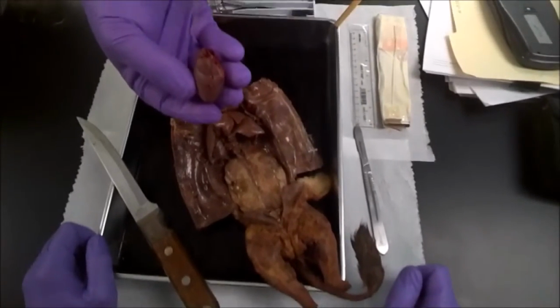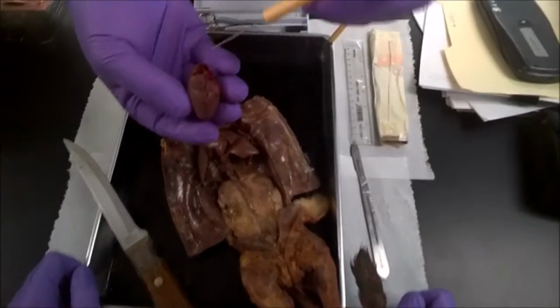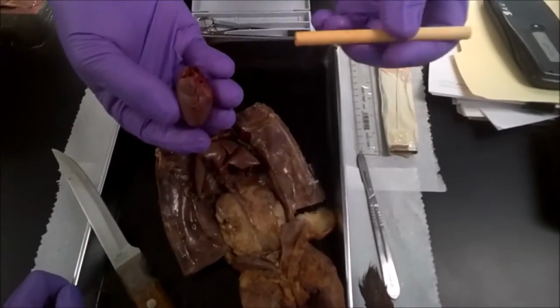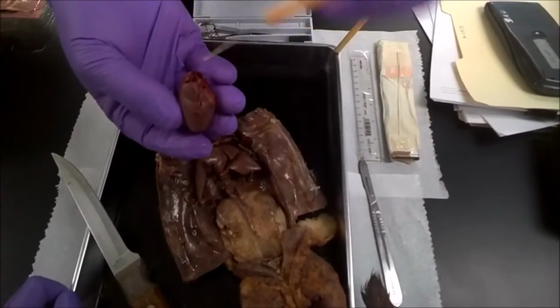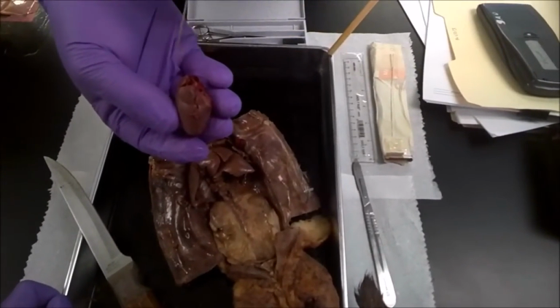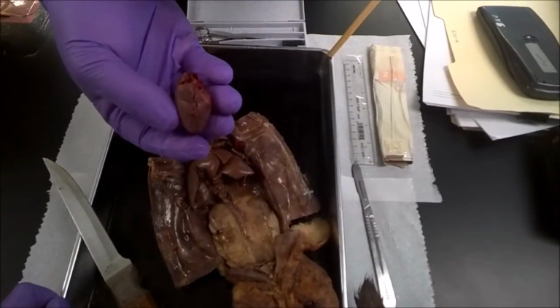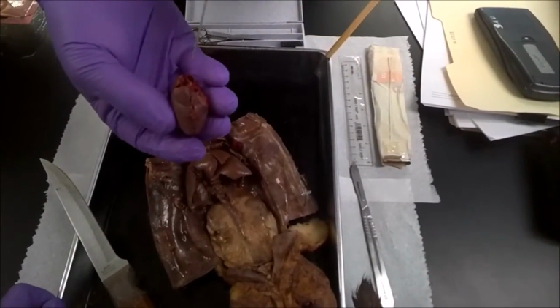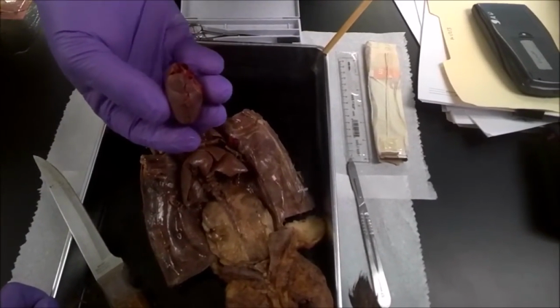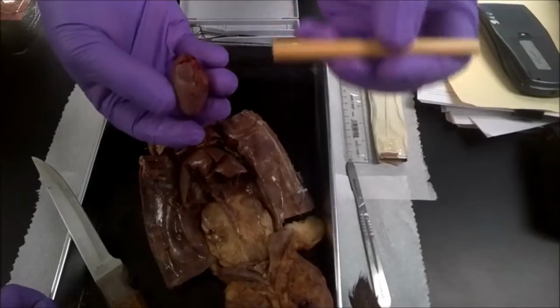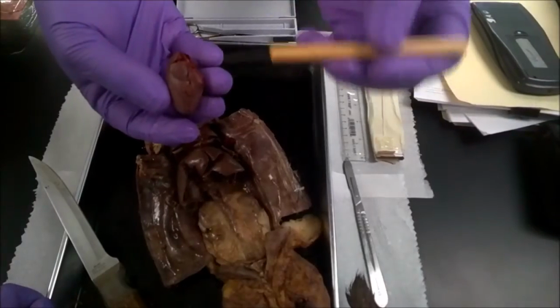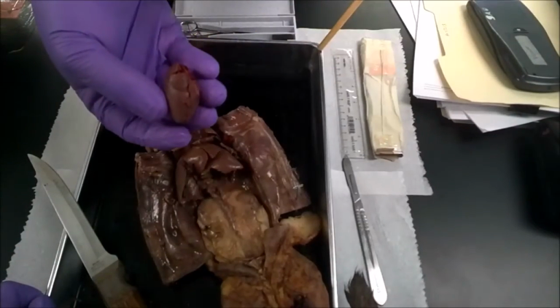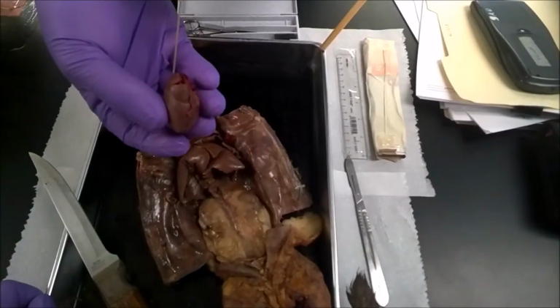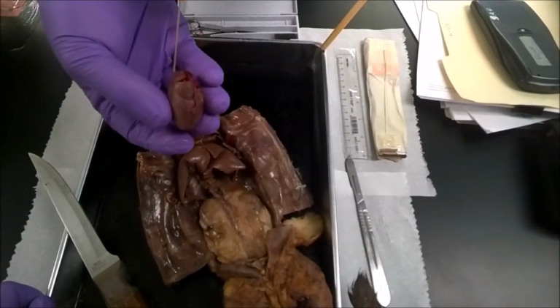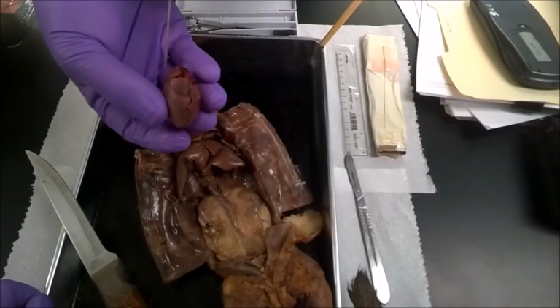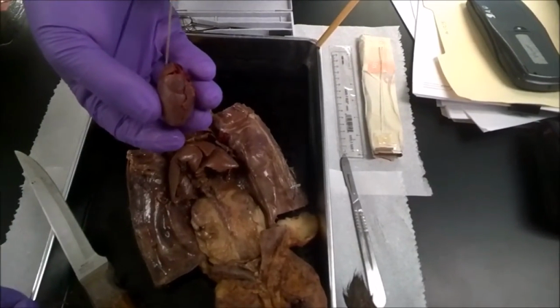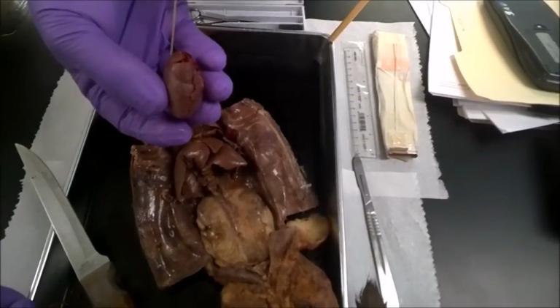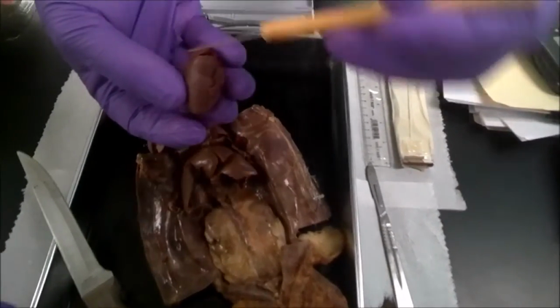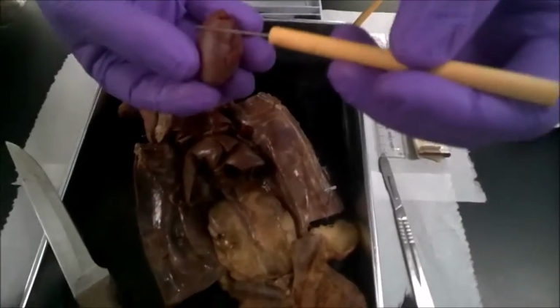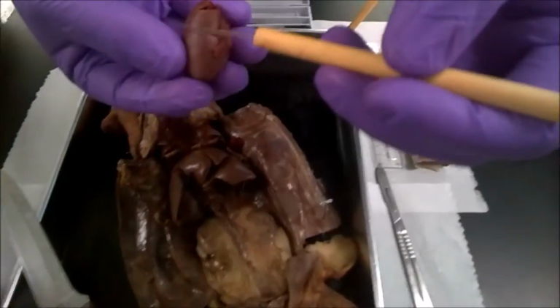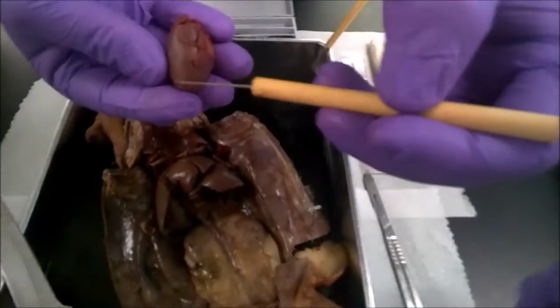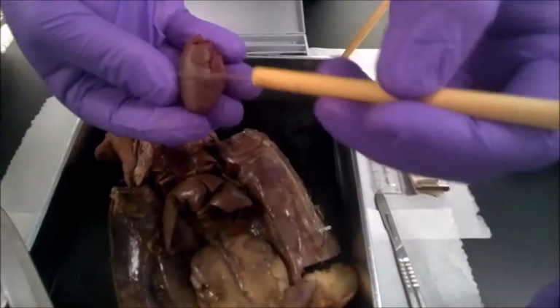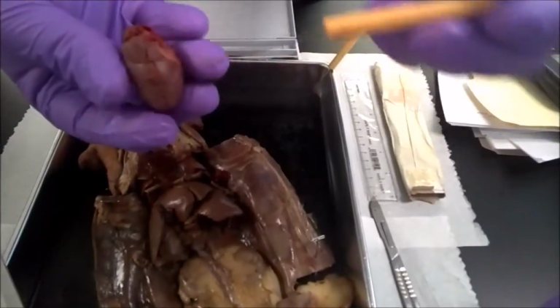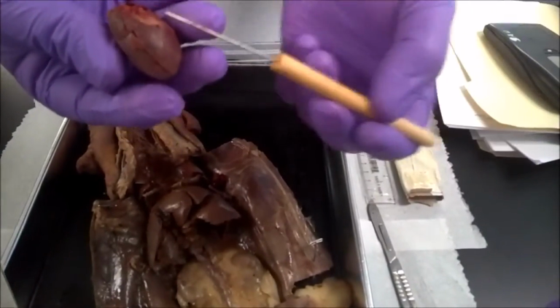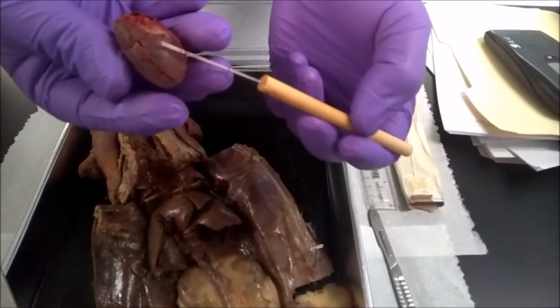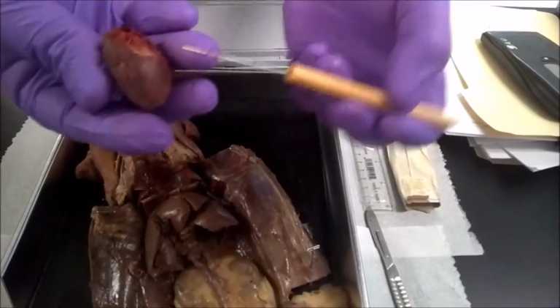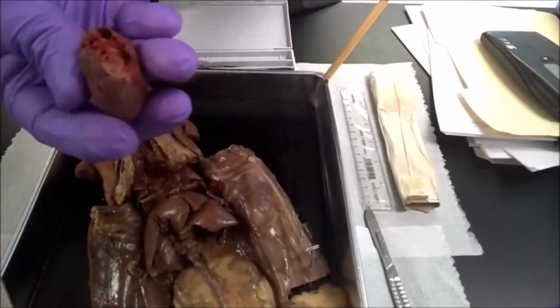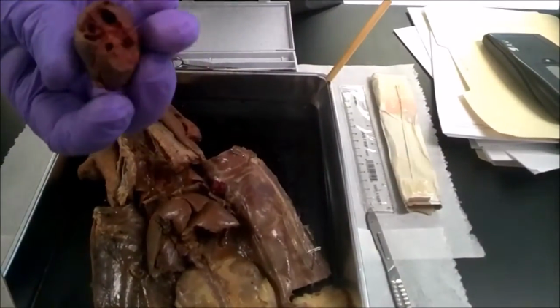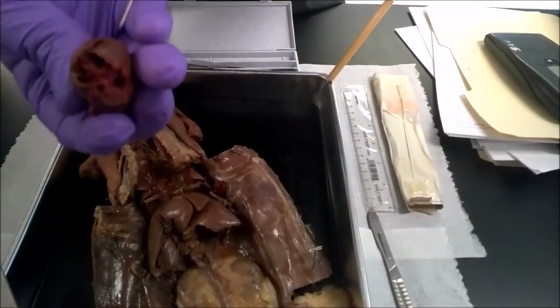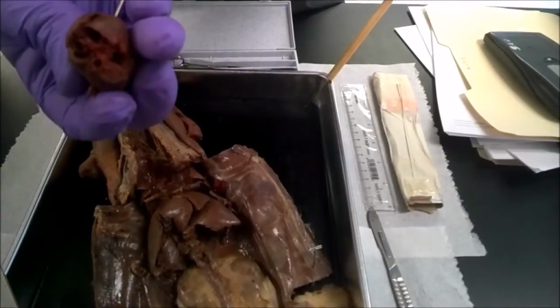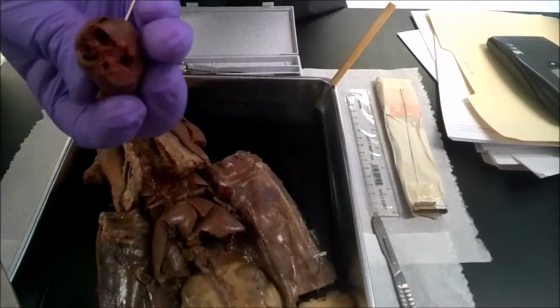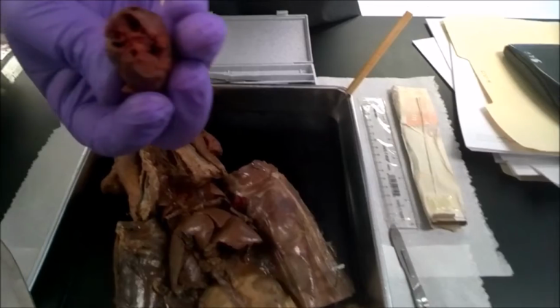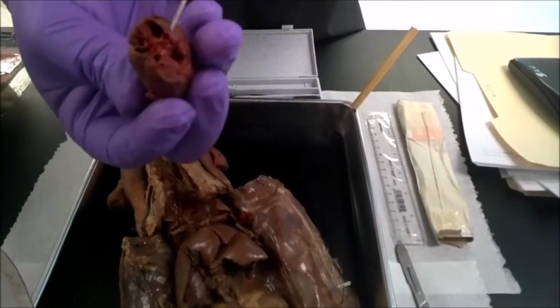What we're looking at is the heart of the mink. It's four chambers working: we have your right atrium right here, your right ventricle down here, left ventricle, and then this is your left aorta working on here.